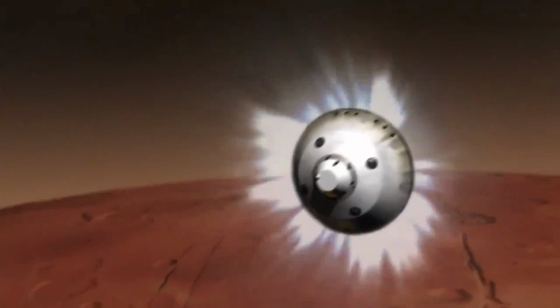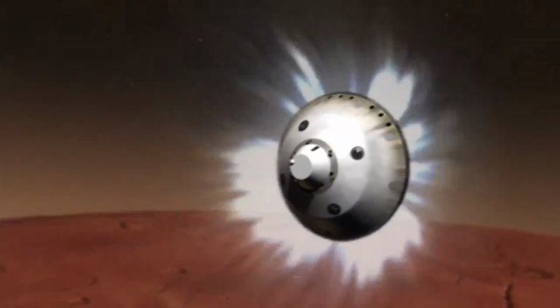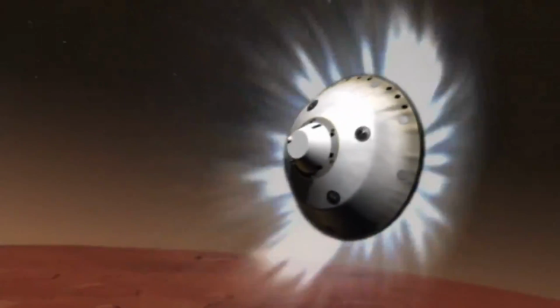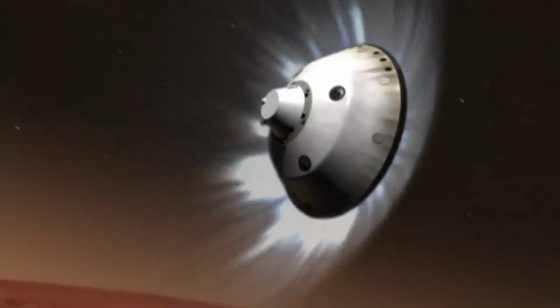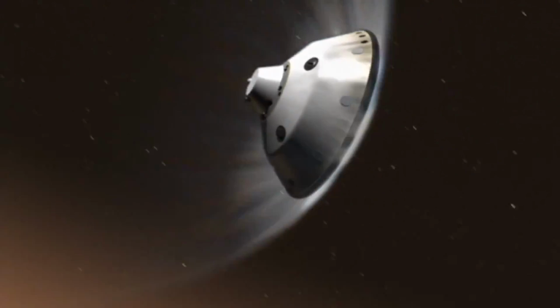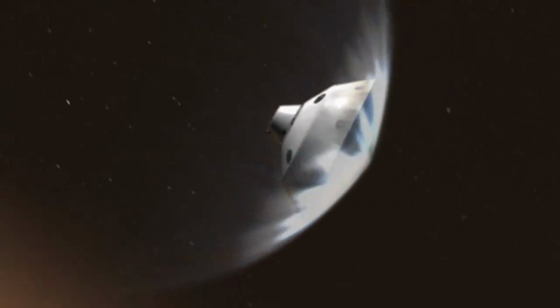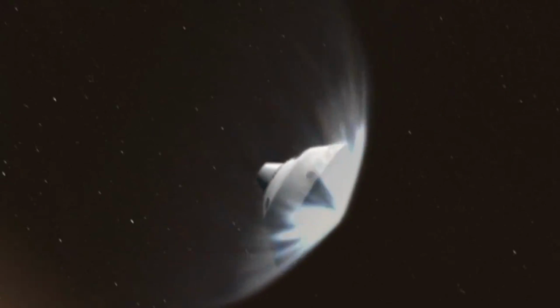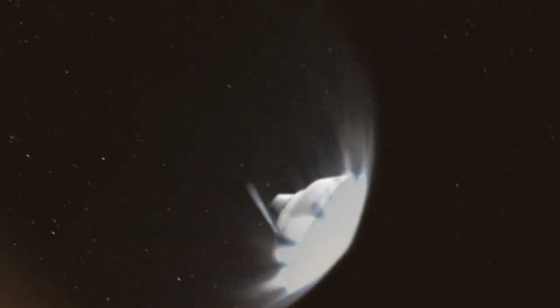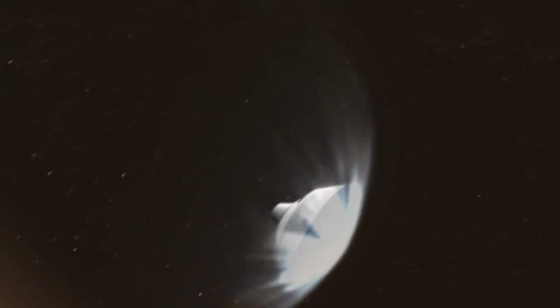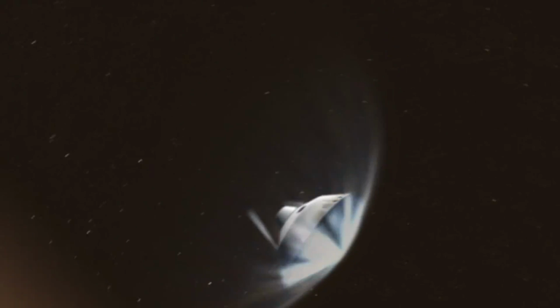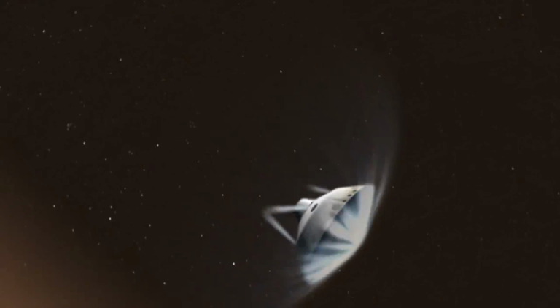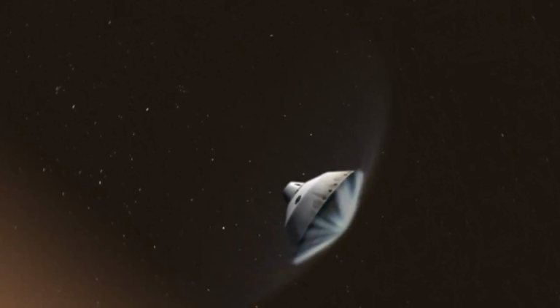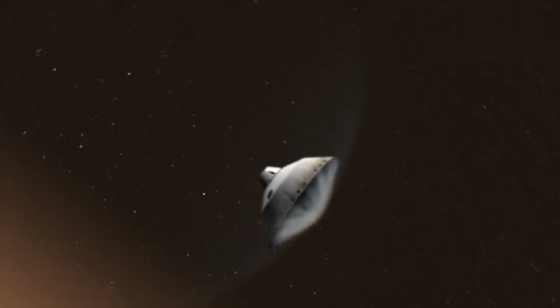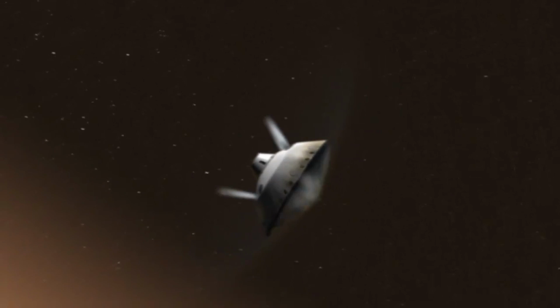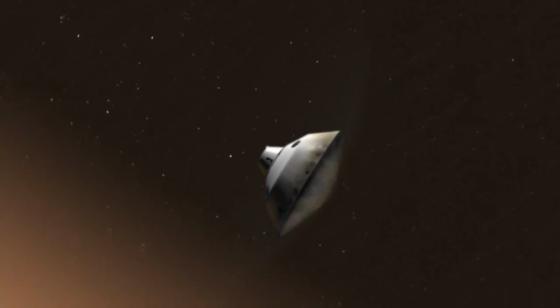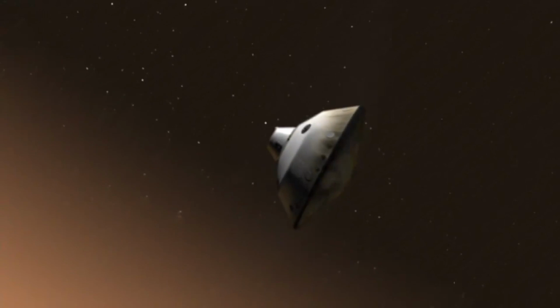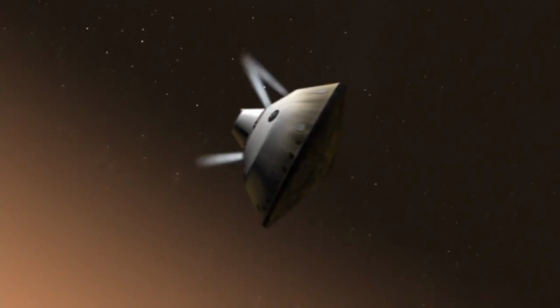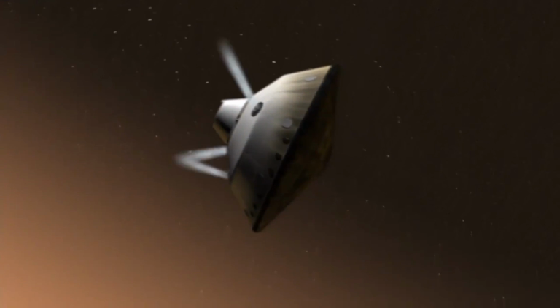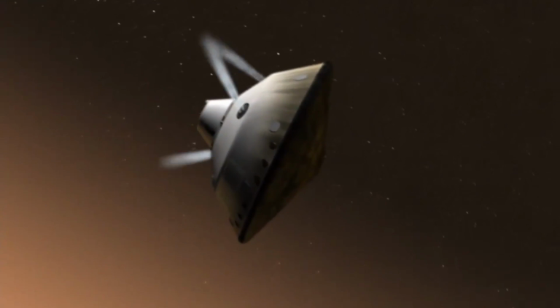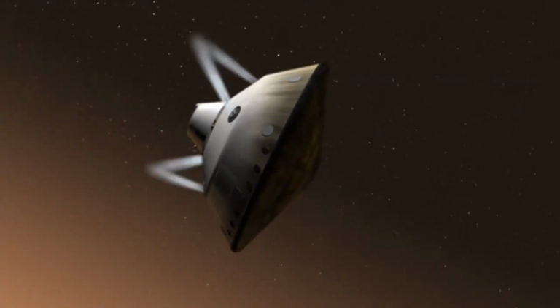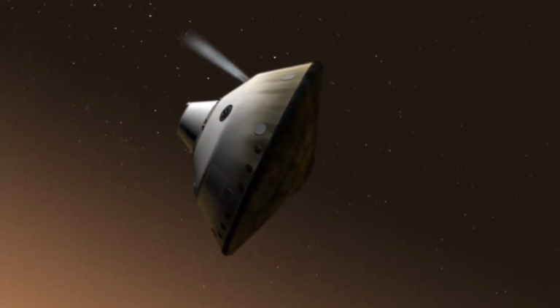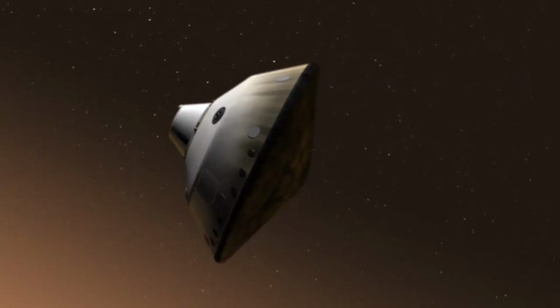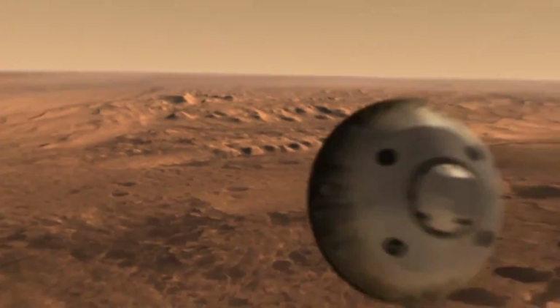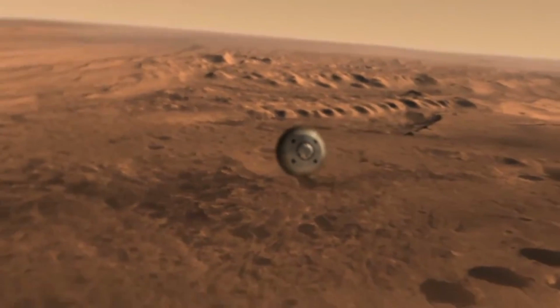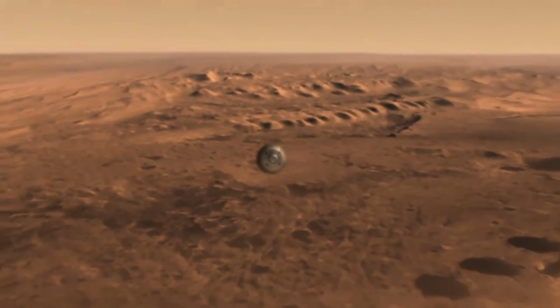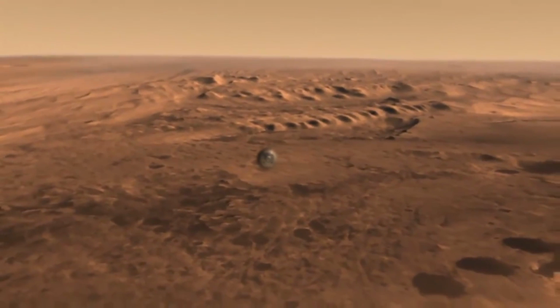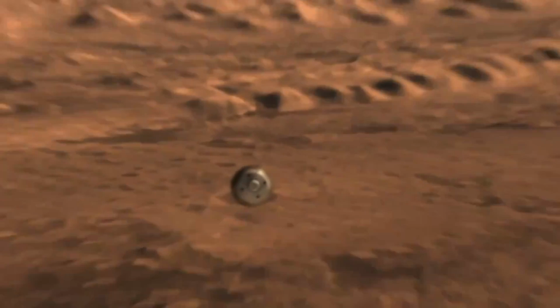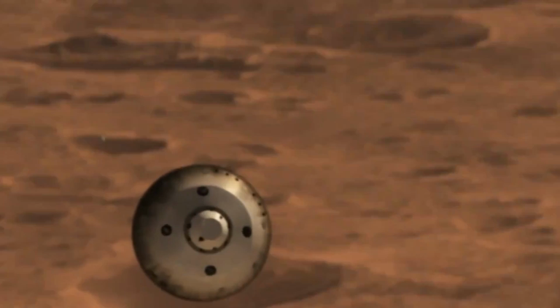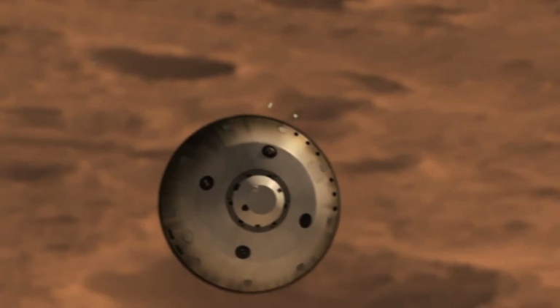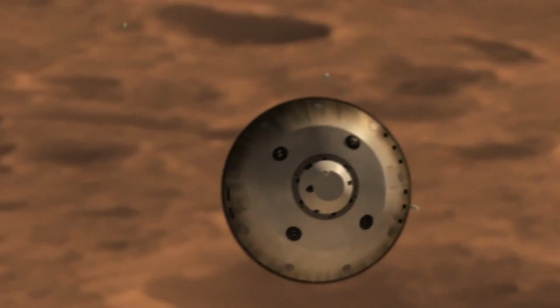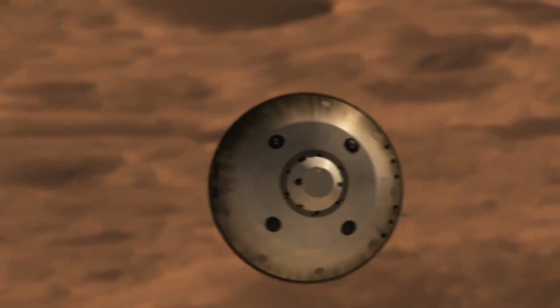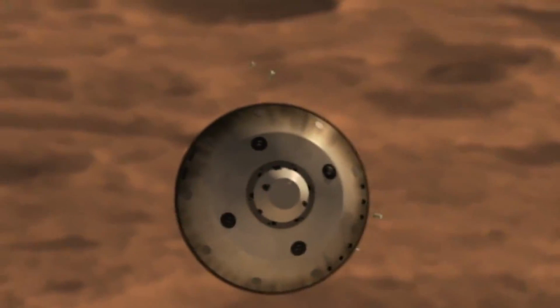We have passed the peak heating and peak acceleration. It is reporting that we are seeing G's on the order of 11 to 12 Earth G's. We are trying to control how far it's flying downrange and it is just heading directly for the target.